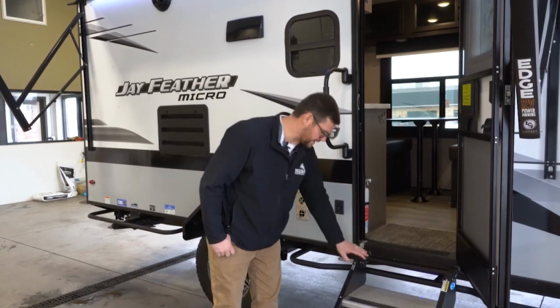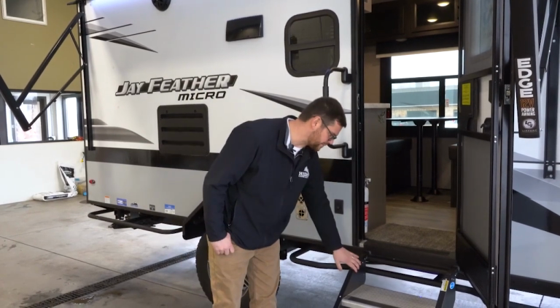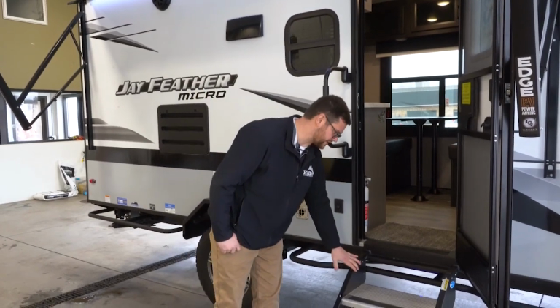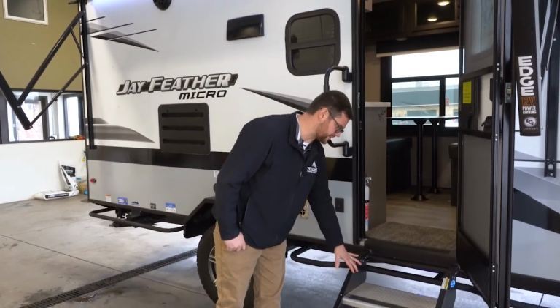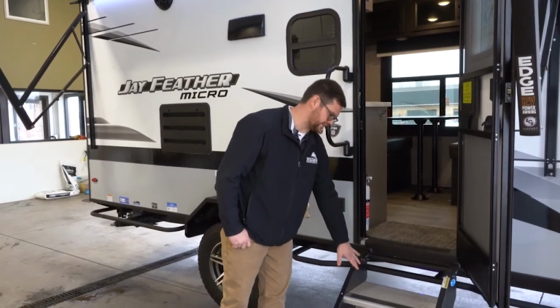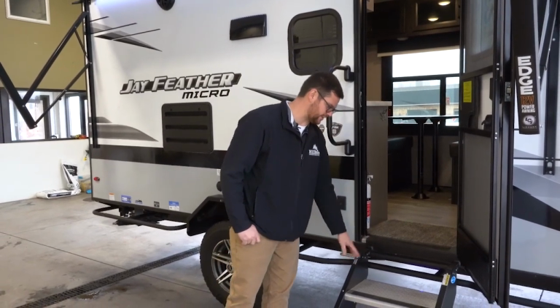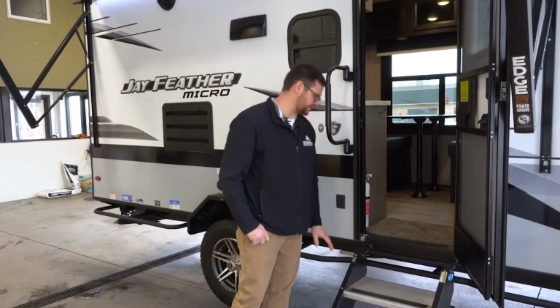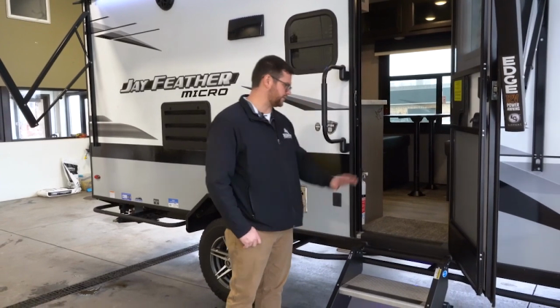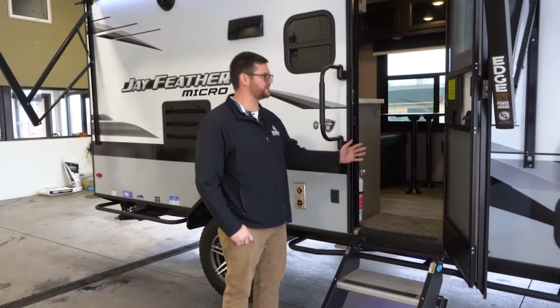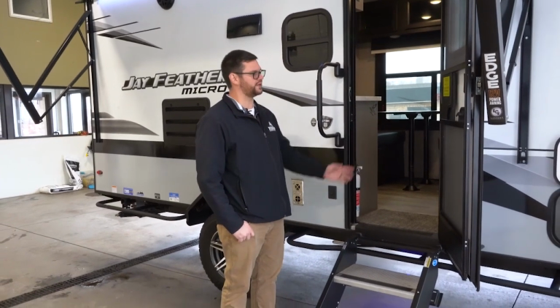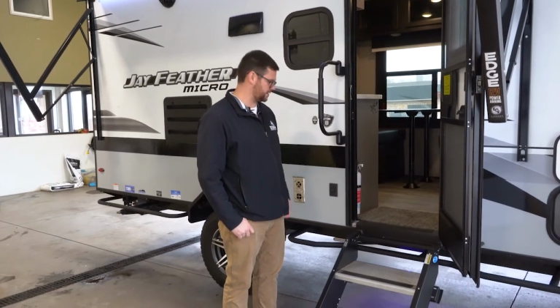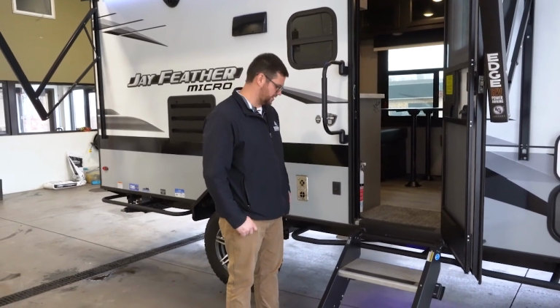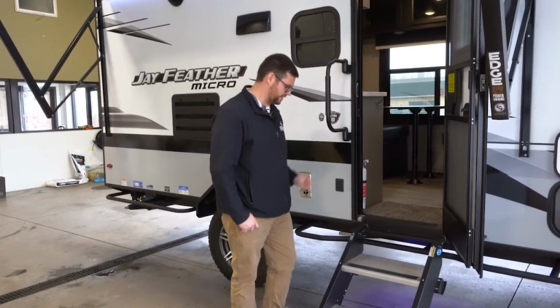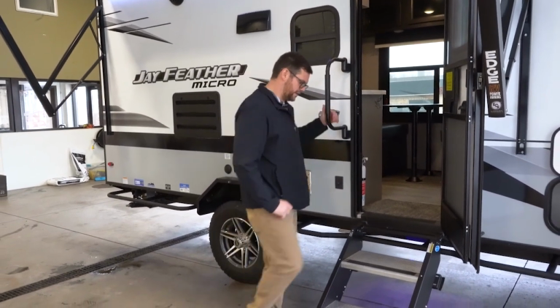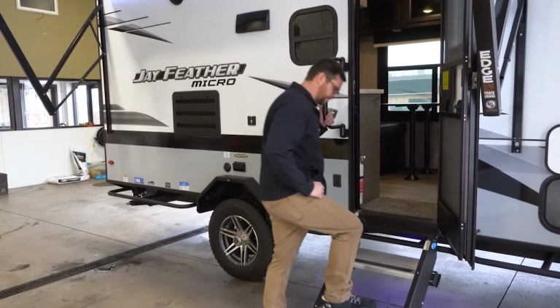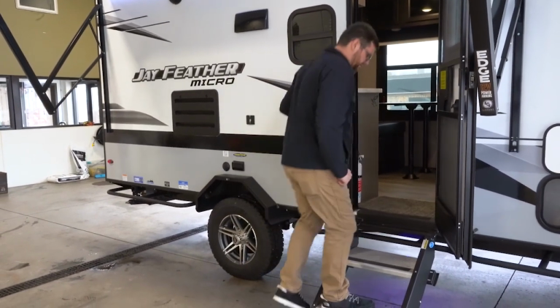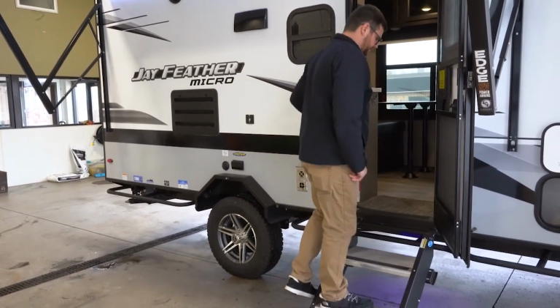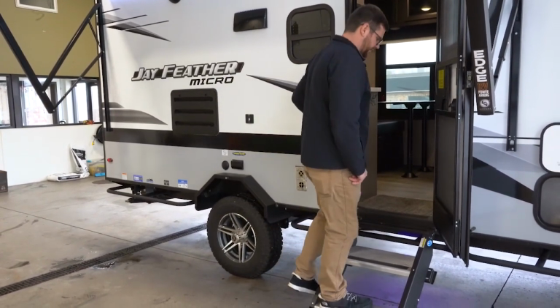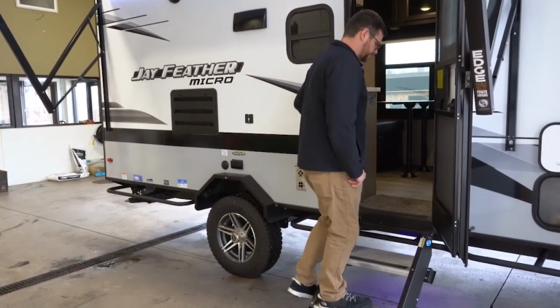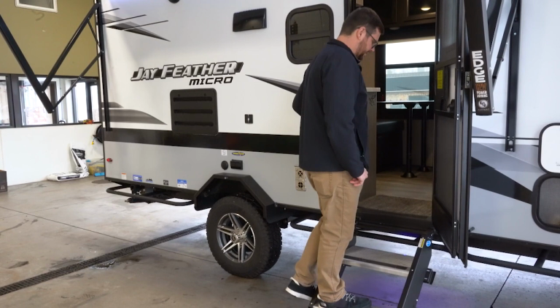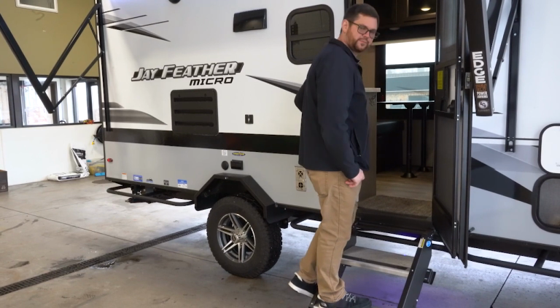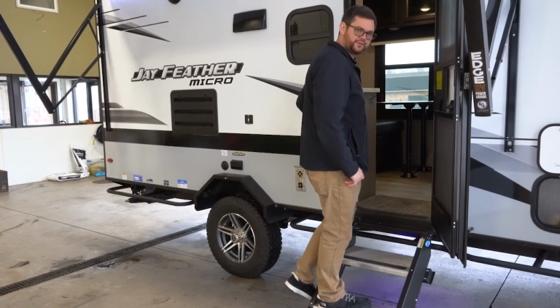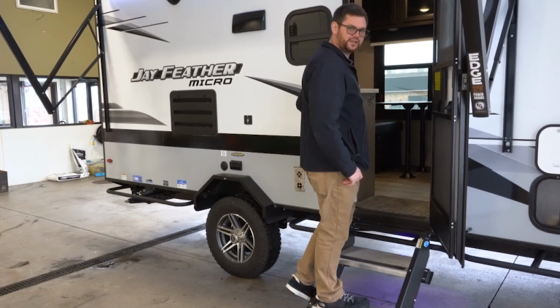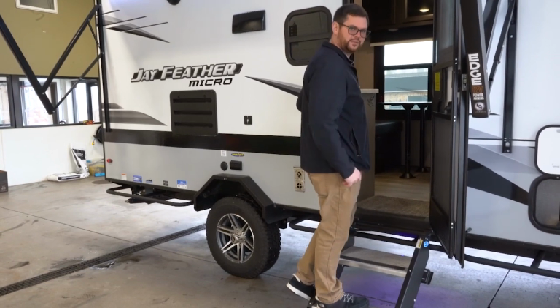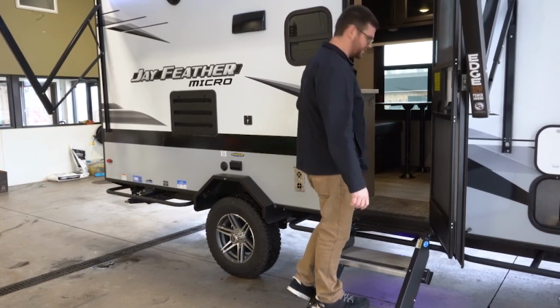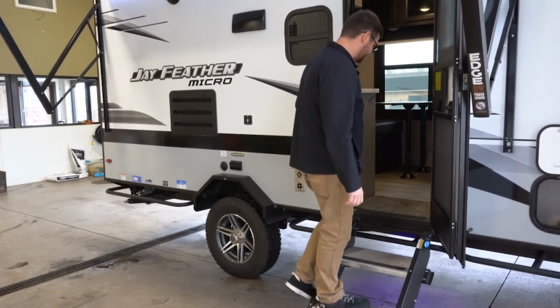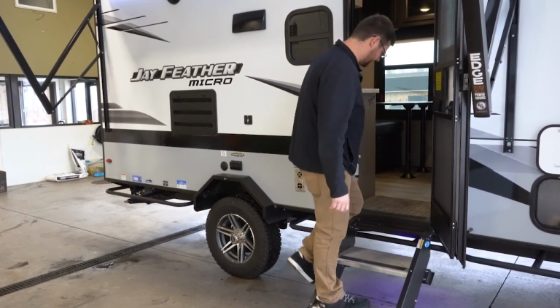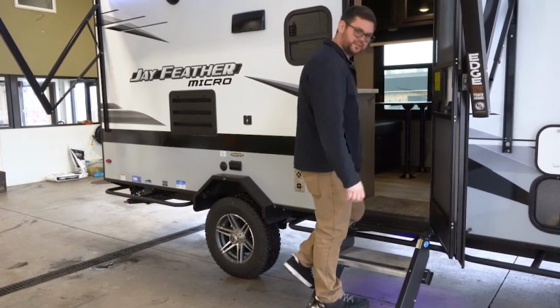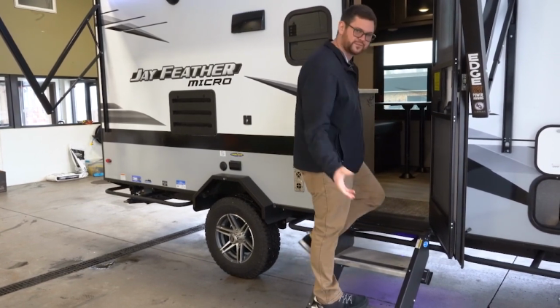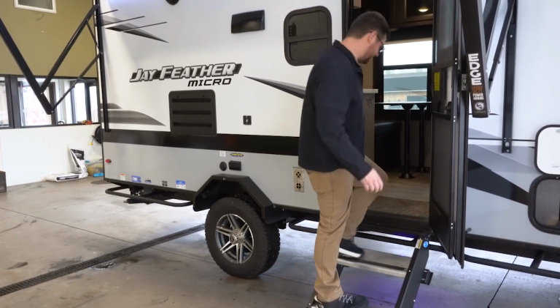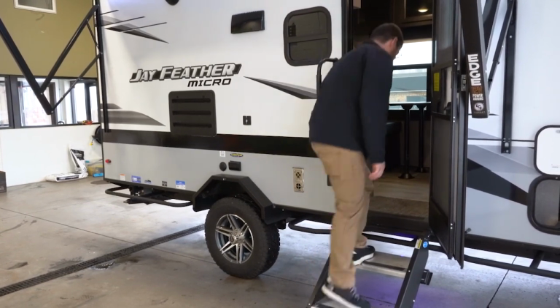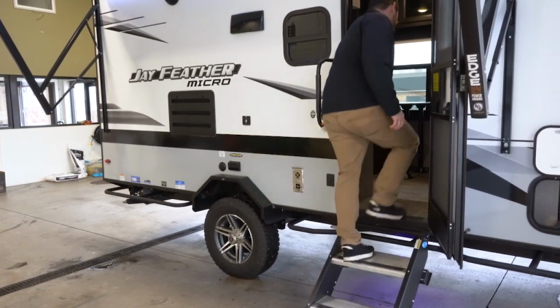The Moride Step Above steps are solid stairs that fold right into the trailer, and they also help prevent the unit from rocking every time somebody goes in and out. Come on in and let's take a look inside.